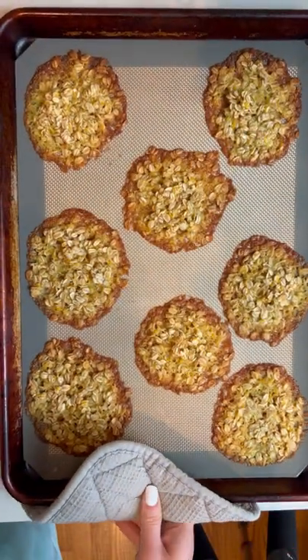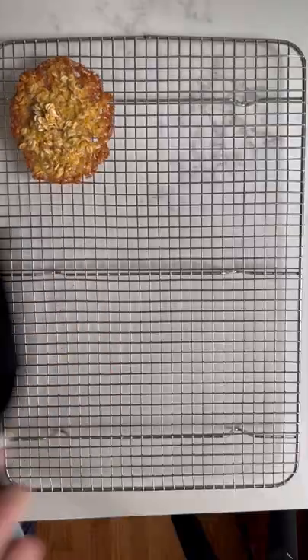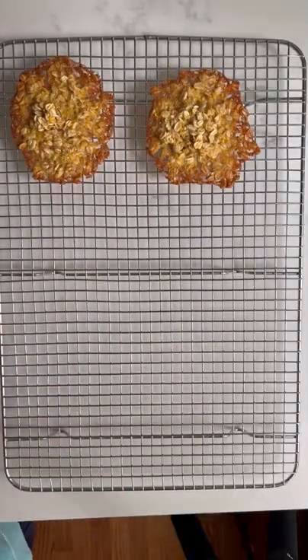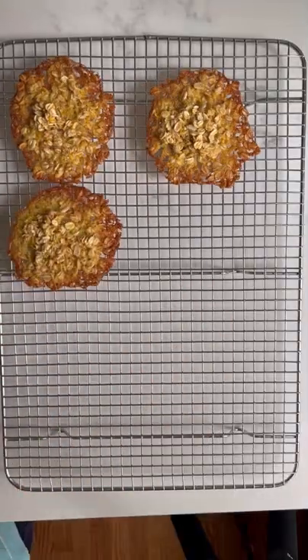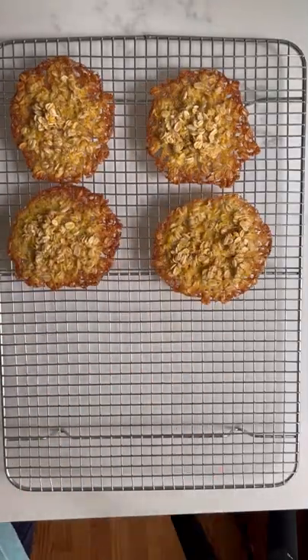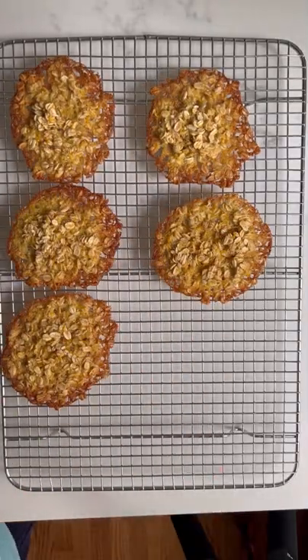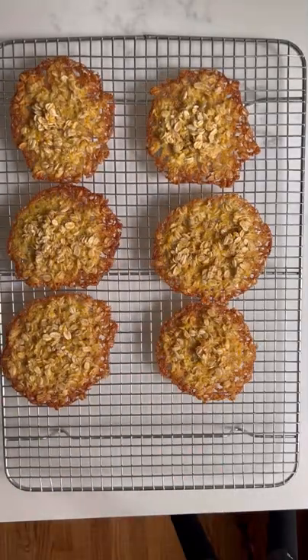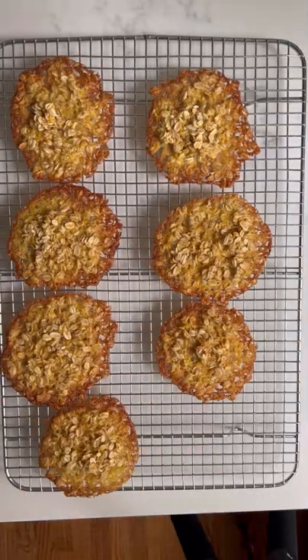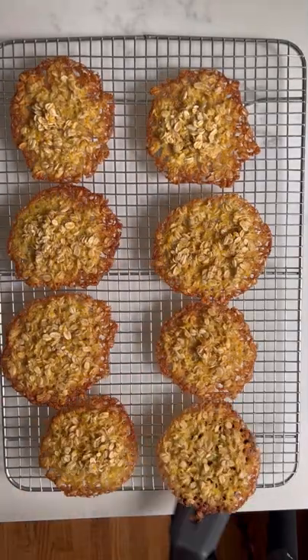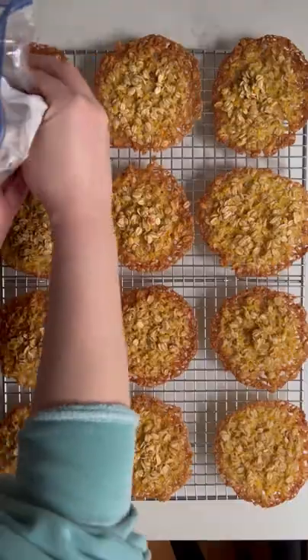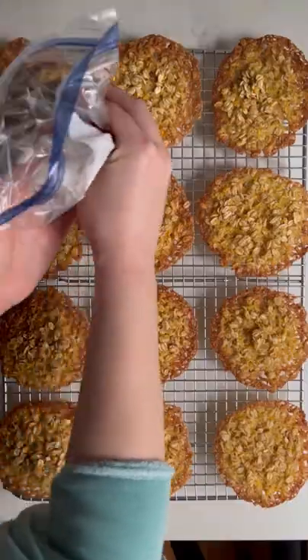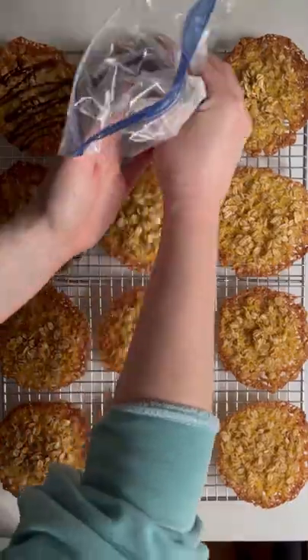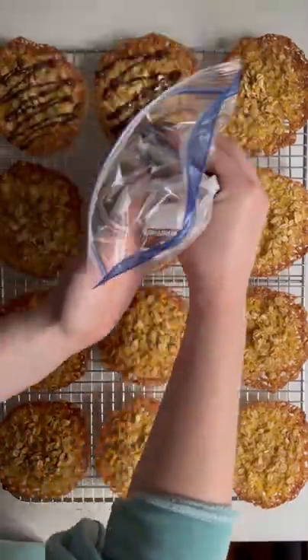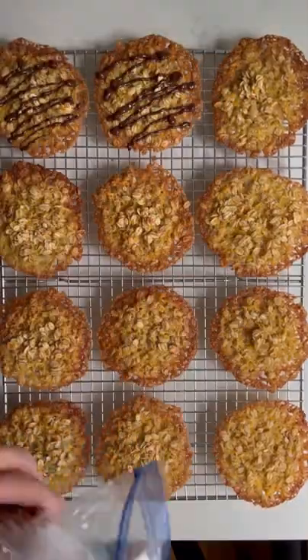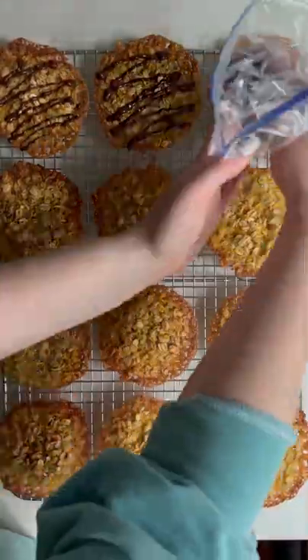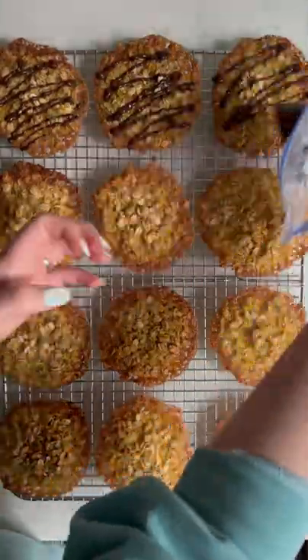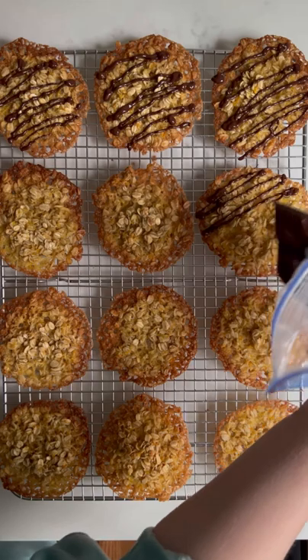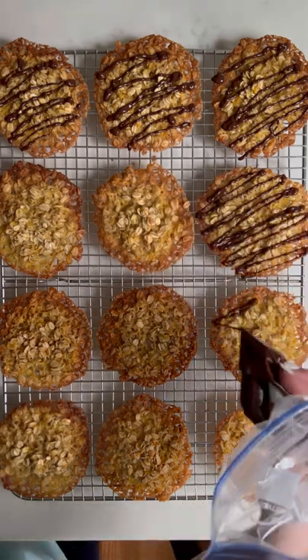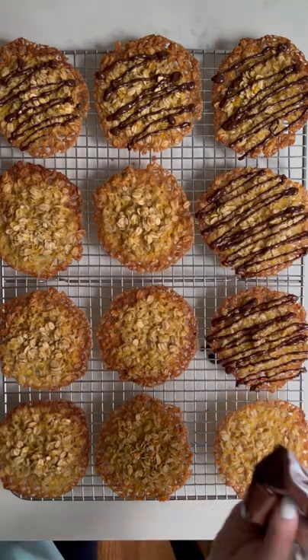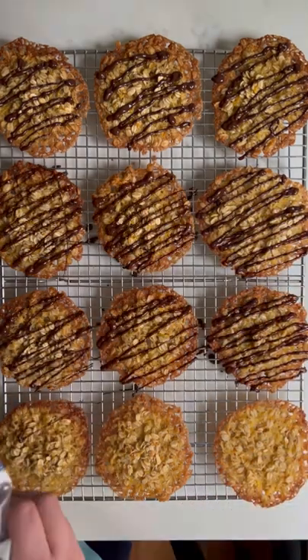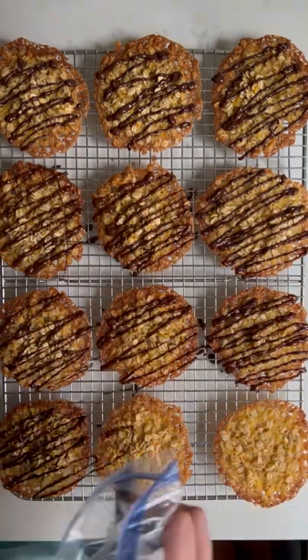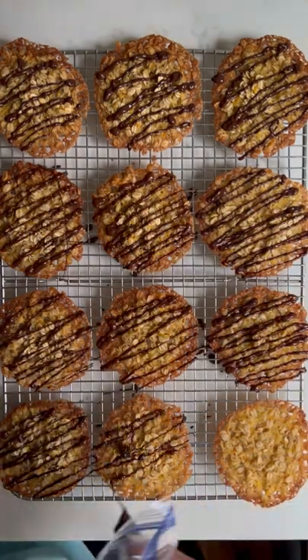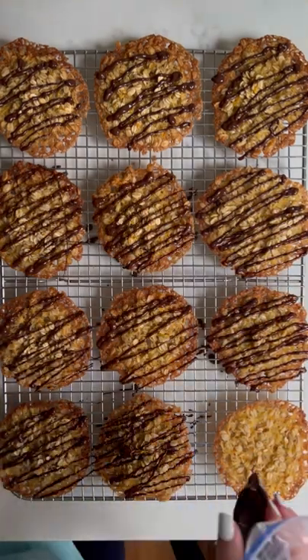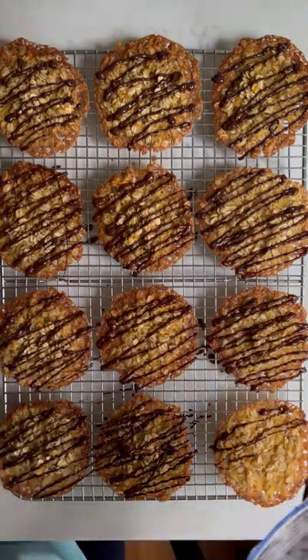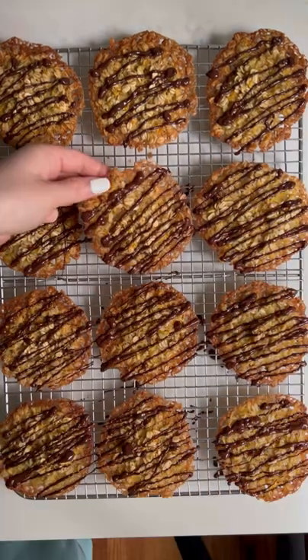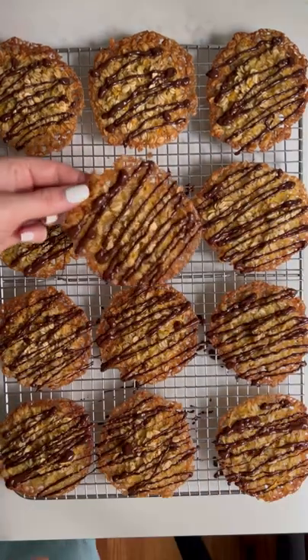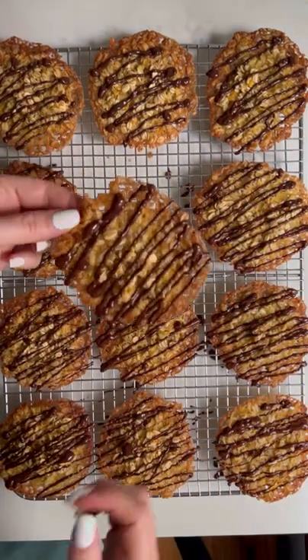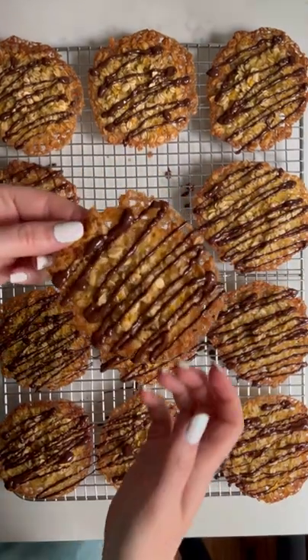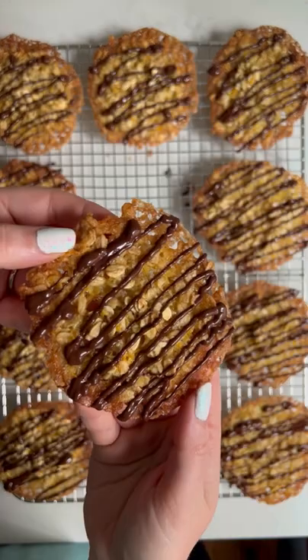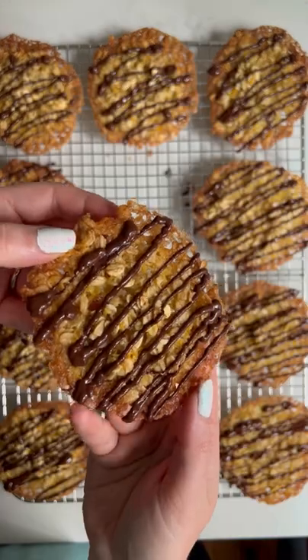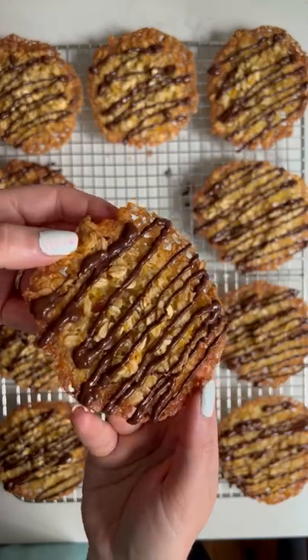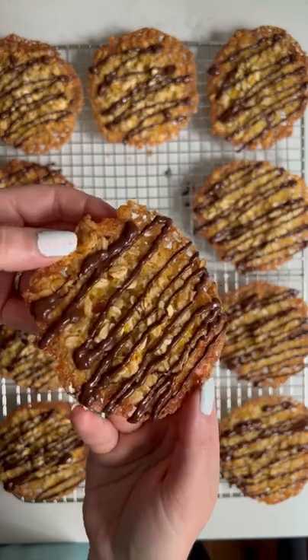Then you end up with these really delicious chewy caramelly oat cookies, which we like to drizzle melted dark chocolate on, but you can do whatever you like. And this is the end result. Enjoy!